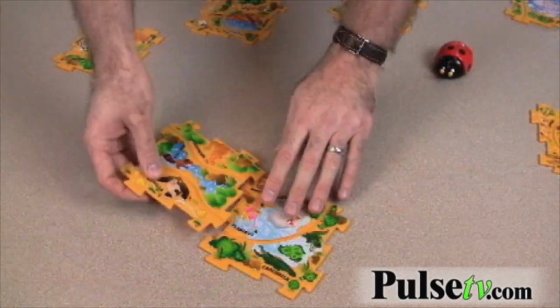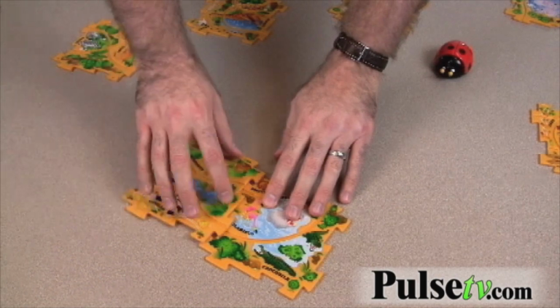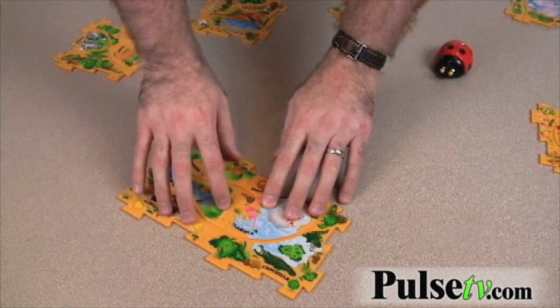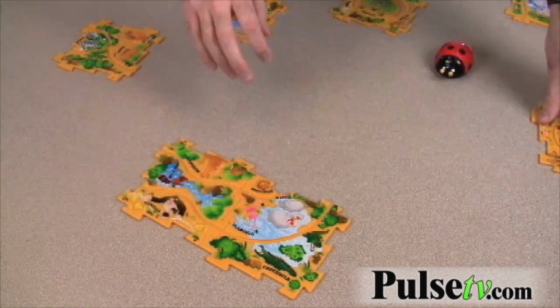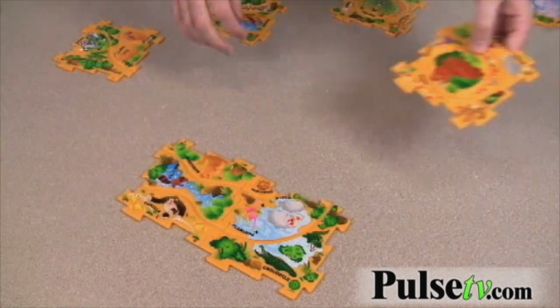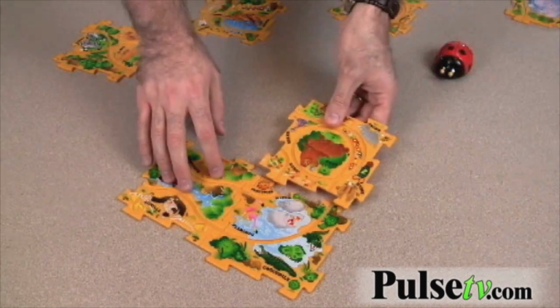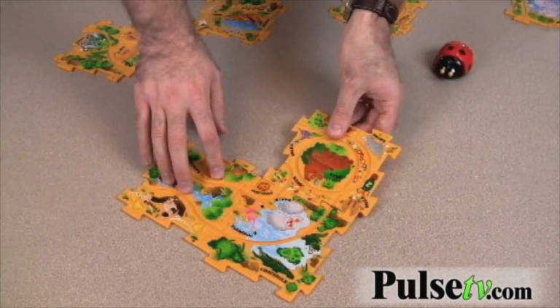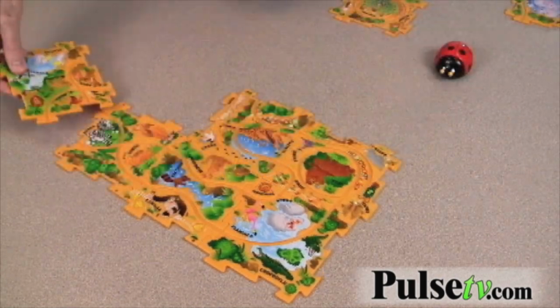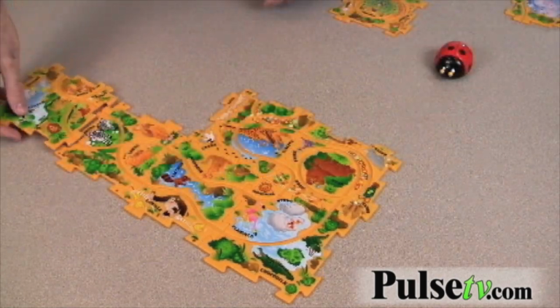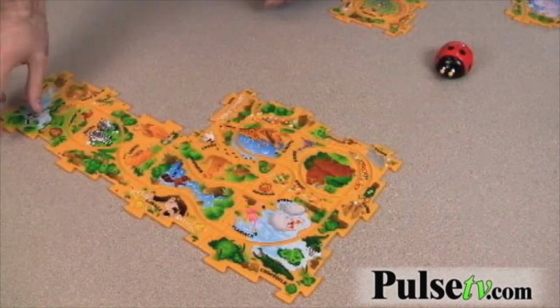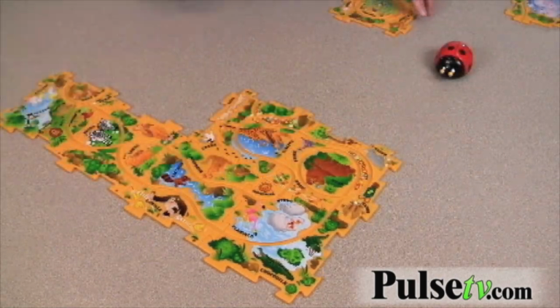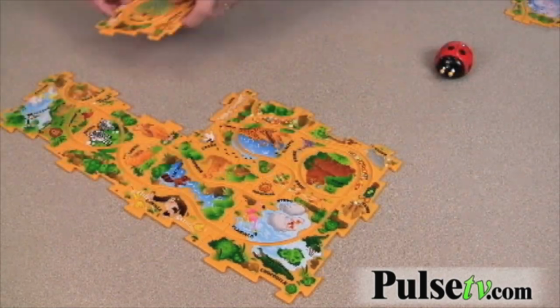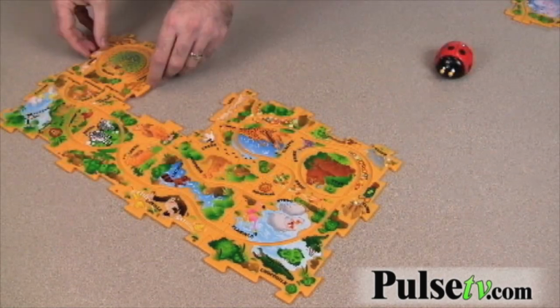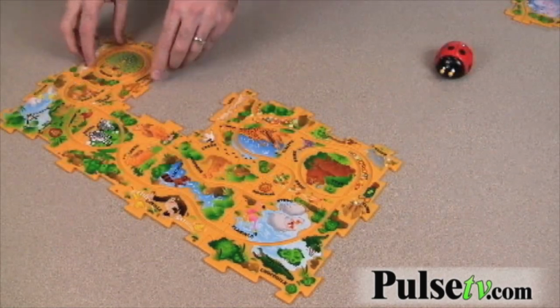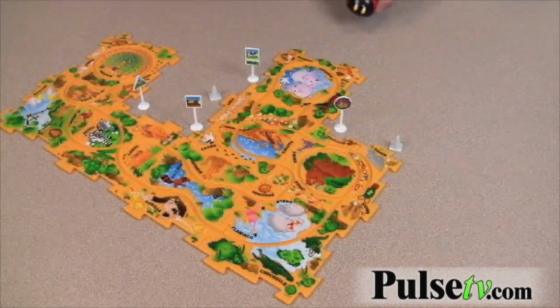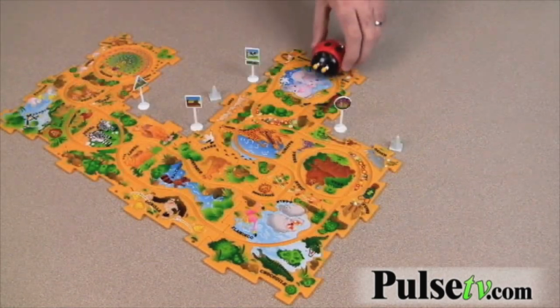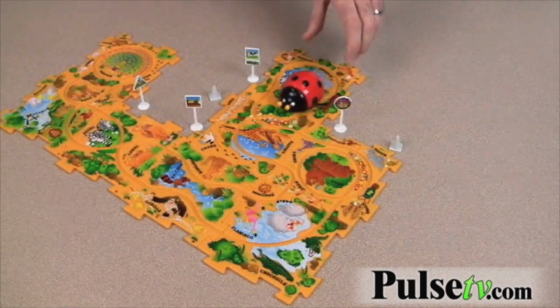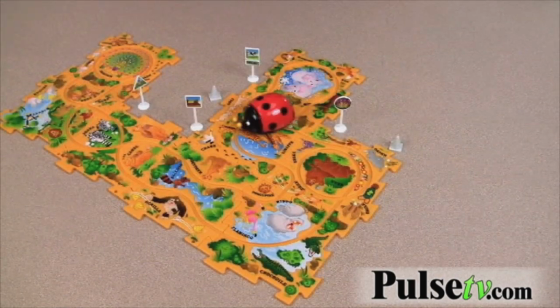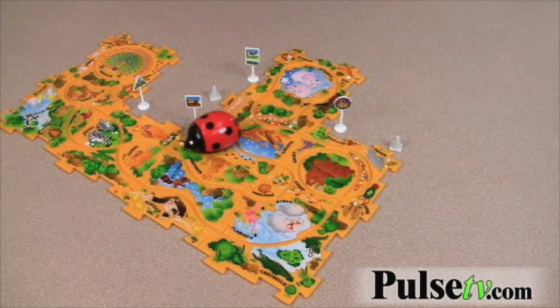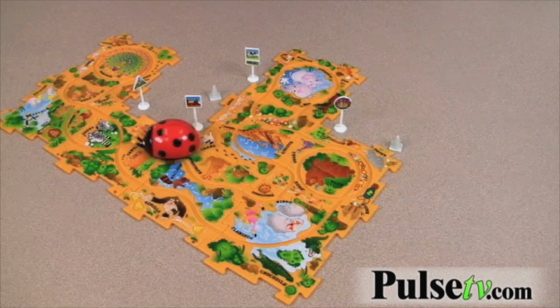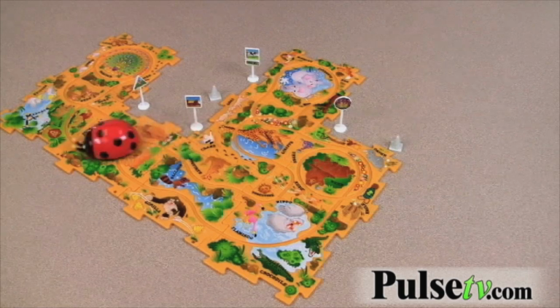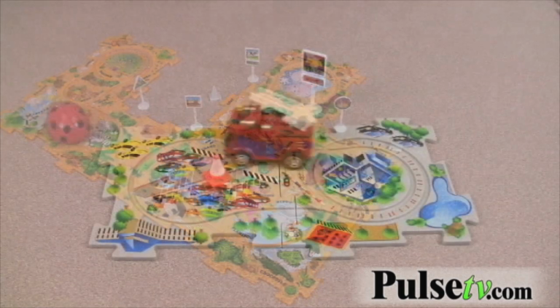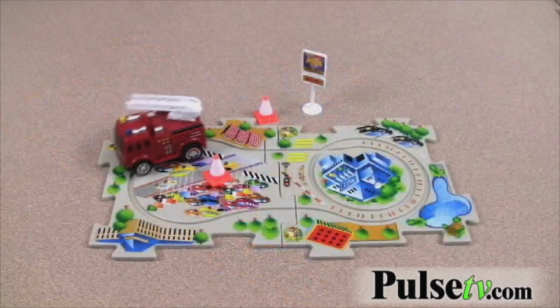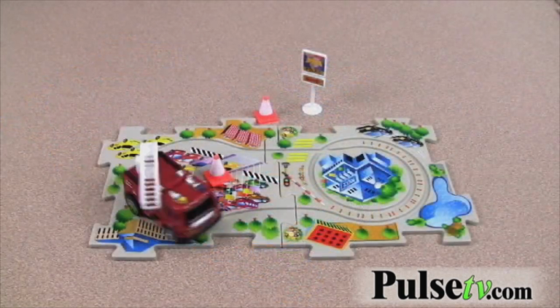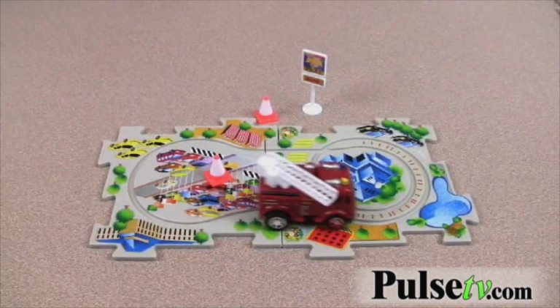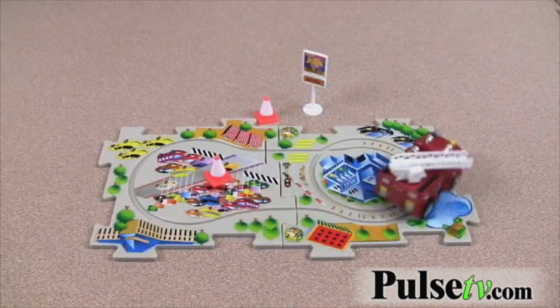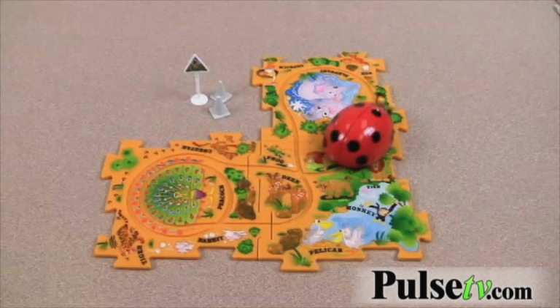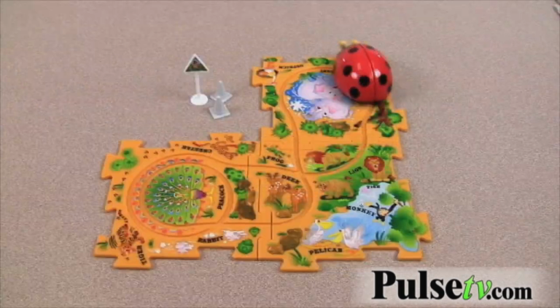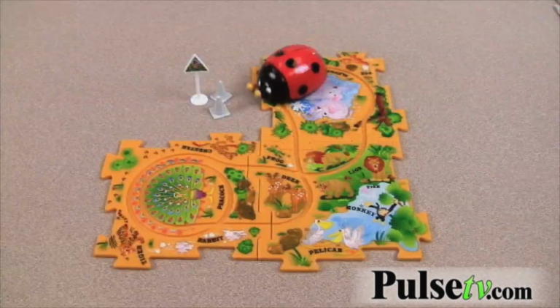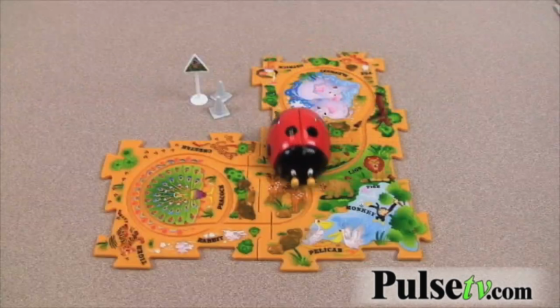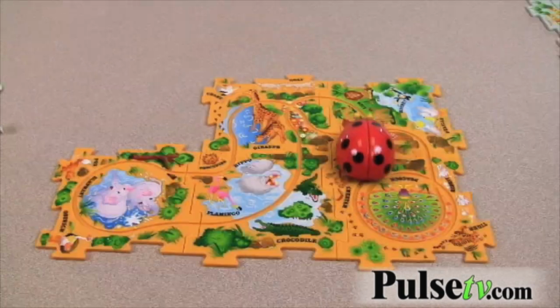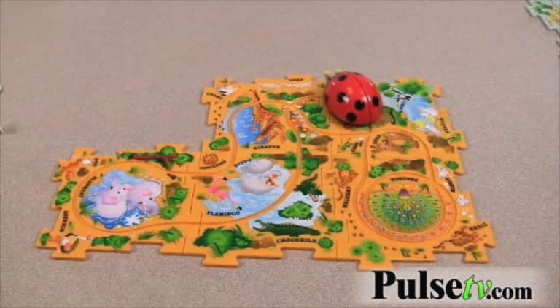With eight interchangeable puzzle tracks, you can create over 50 different configurations. With each Puzzle Vehicle Play Set, the possibilities are endless.